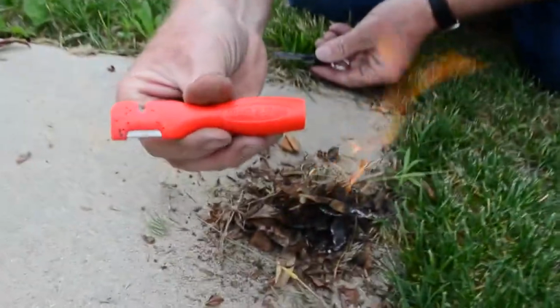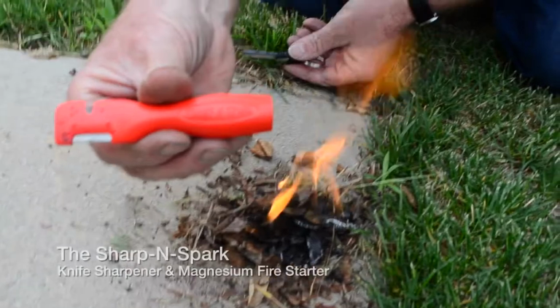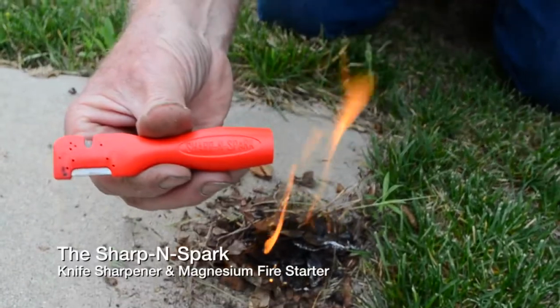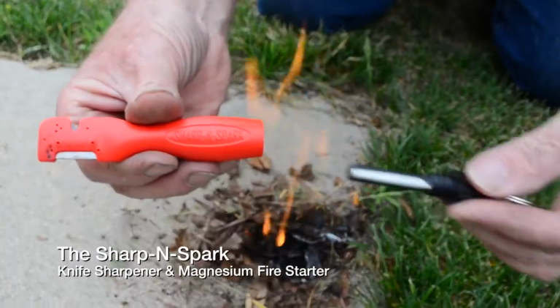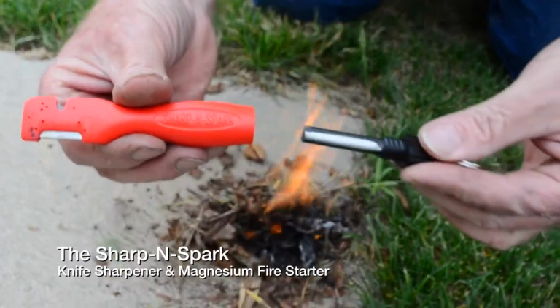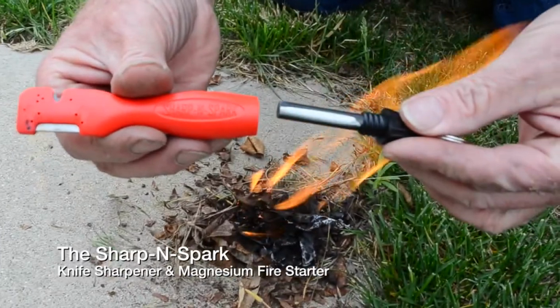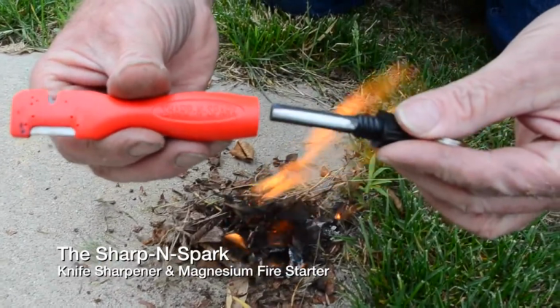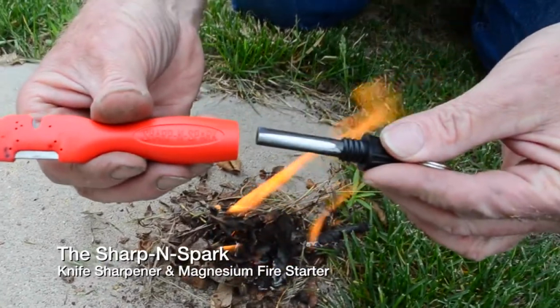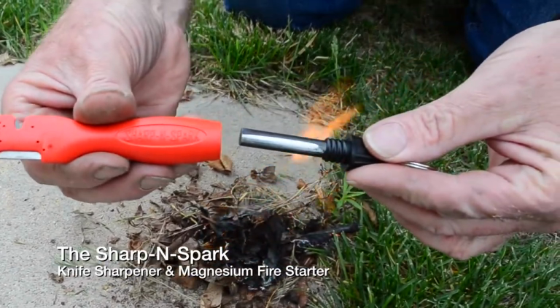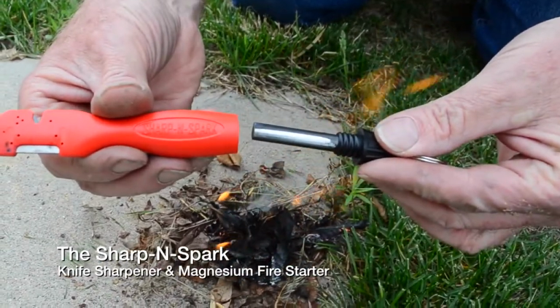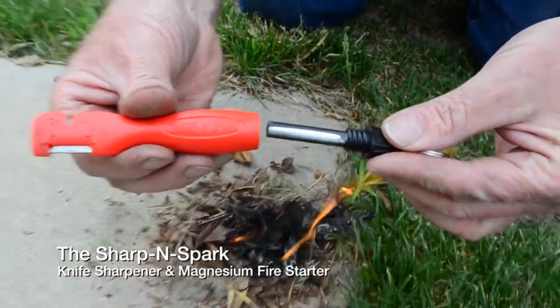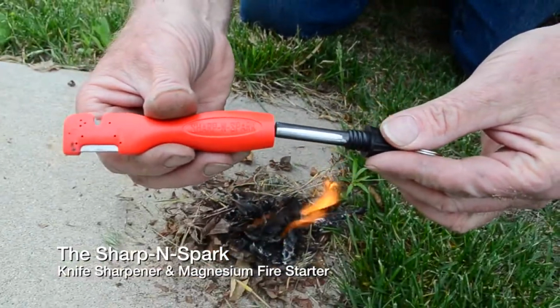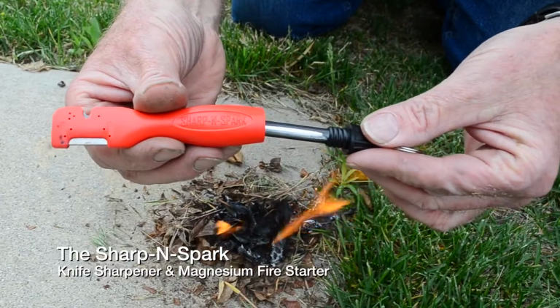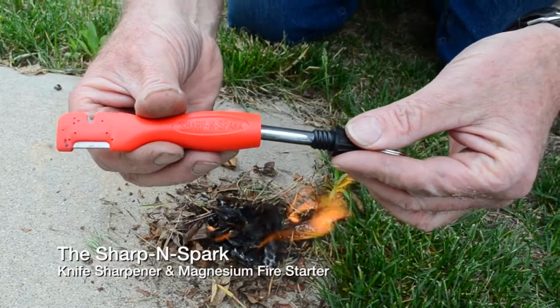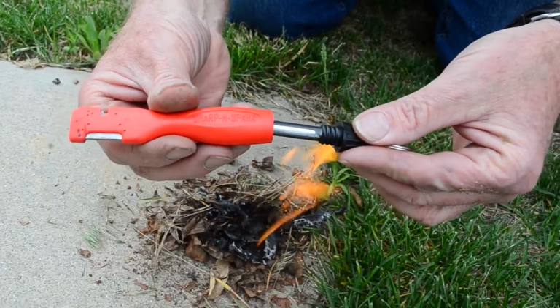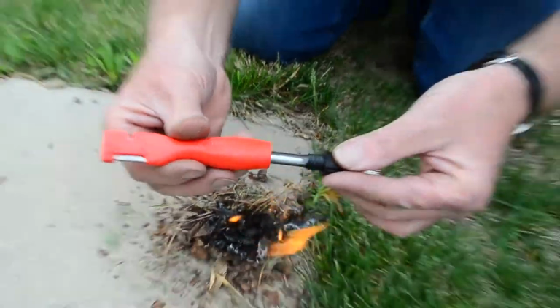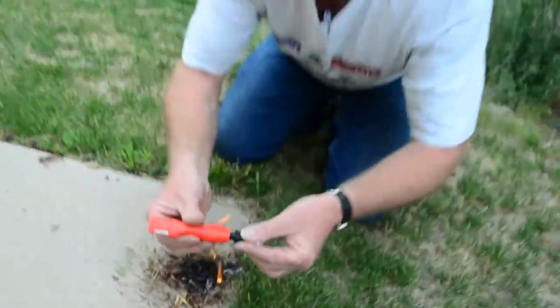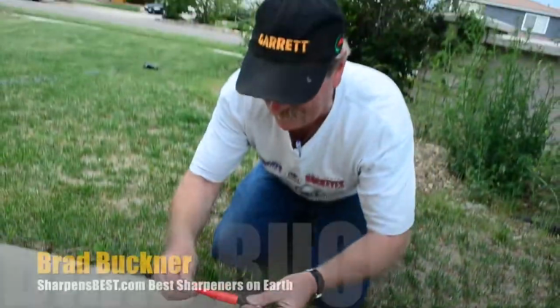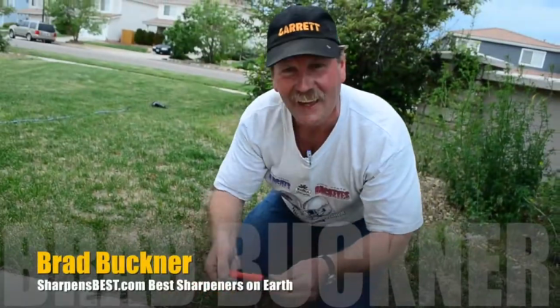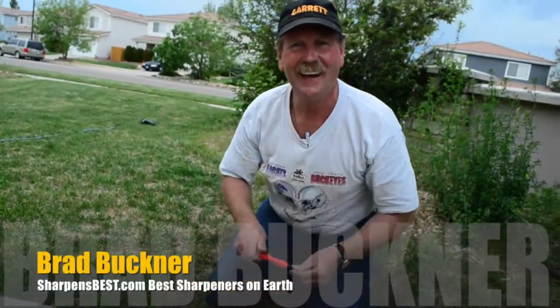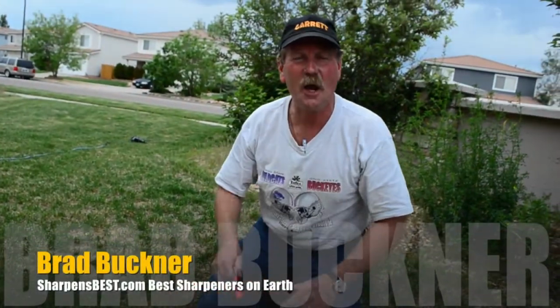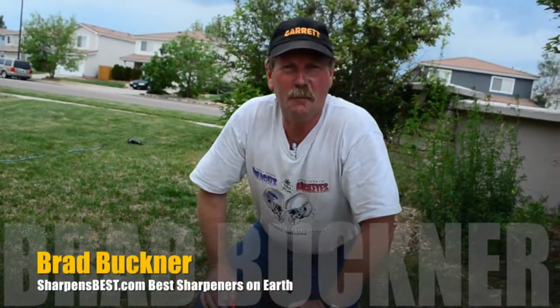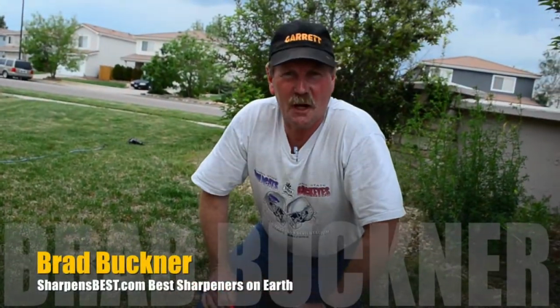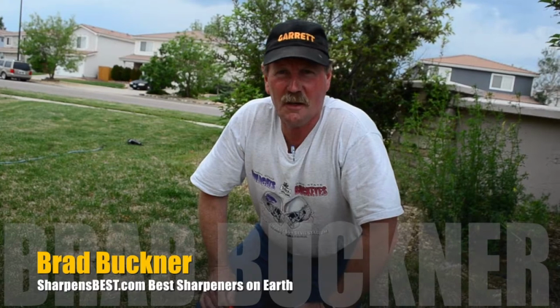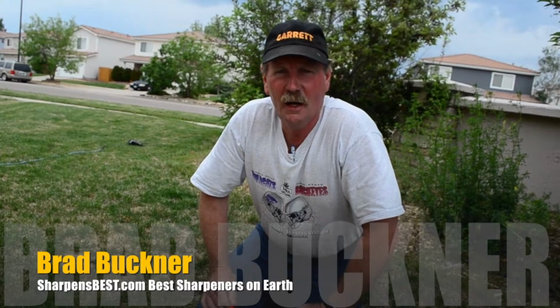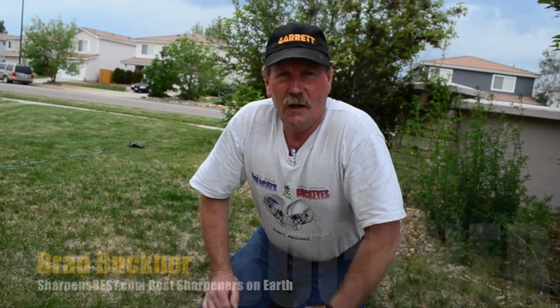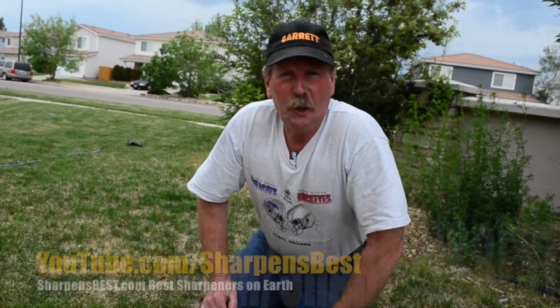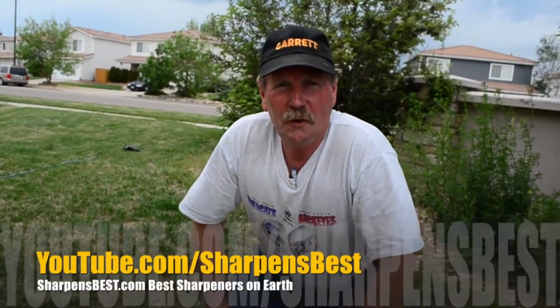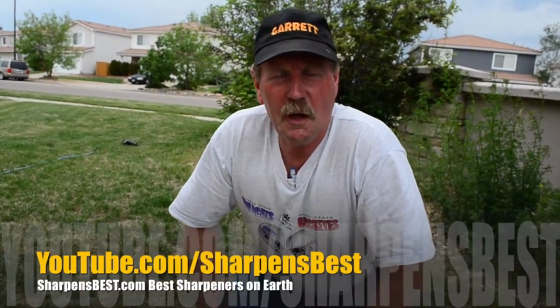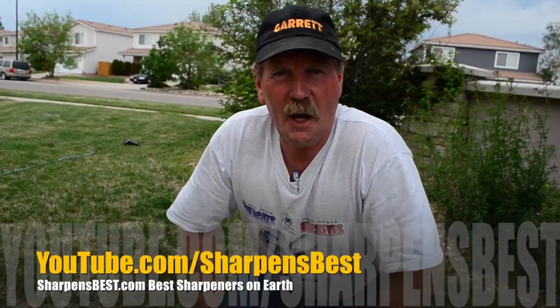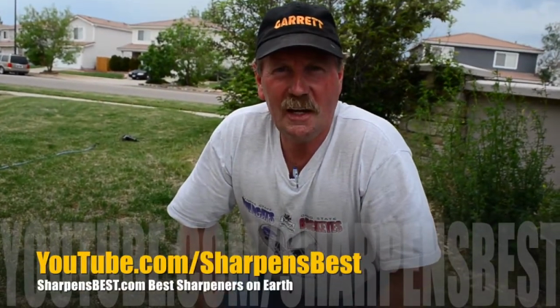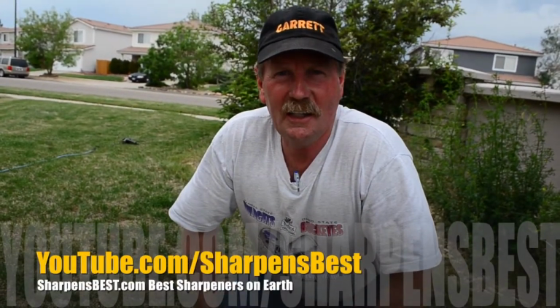Sharpen Spark — magnesium in the handle — well, you won't freeze to death! Take care, I'm Brad Buckner, sharpensbest.com. Find us on YouTube, sharpensbest.com. Take care, have a good day!